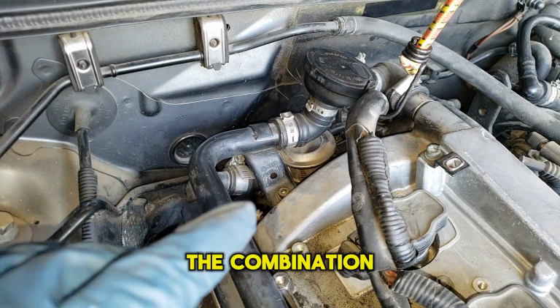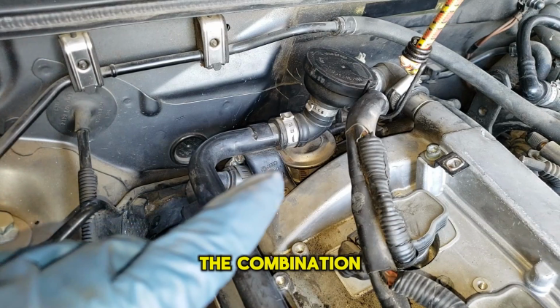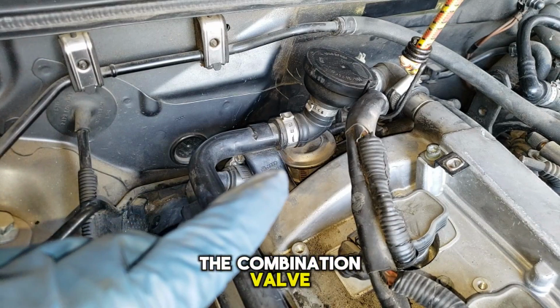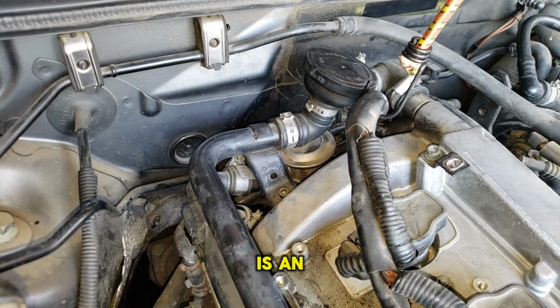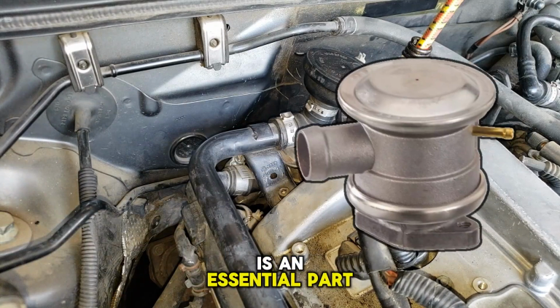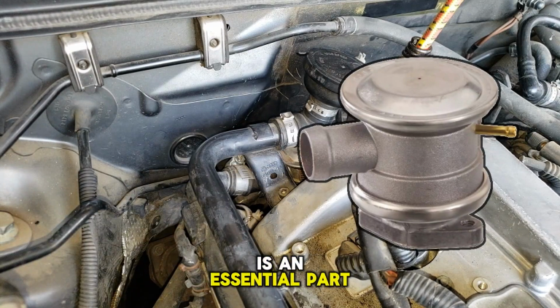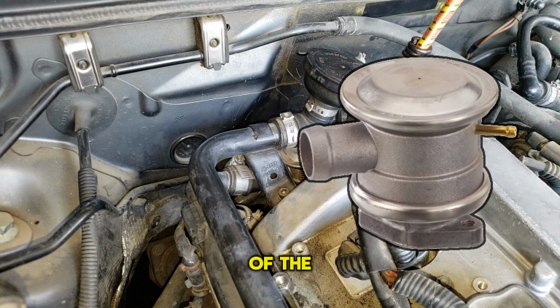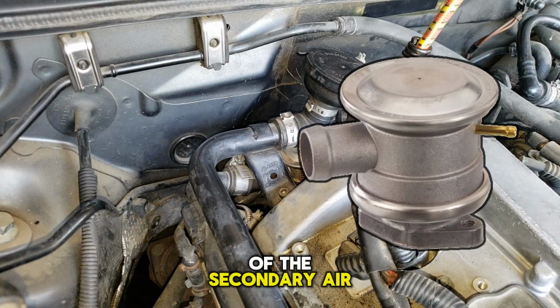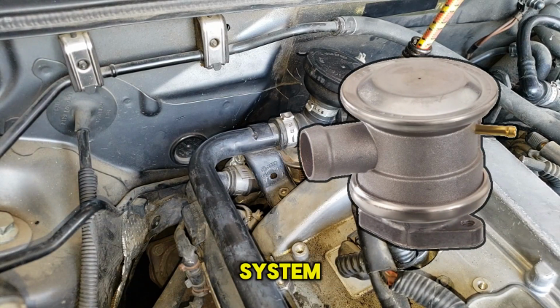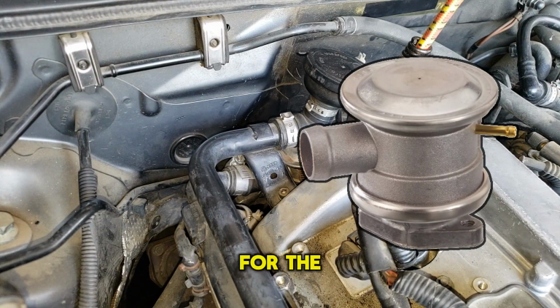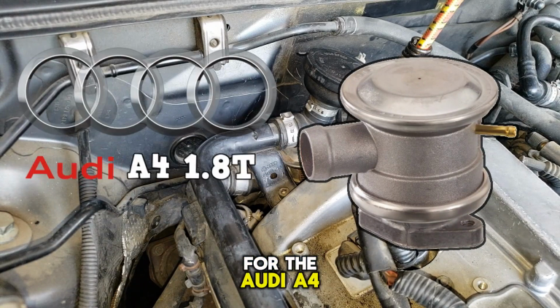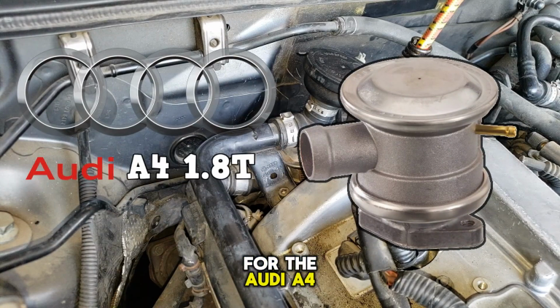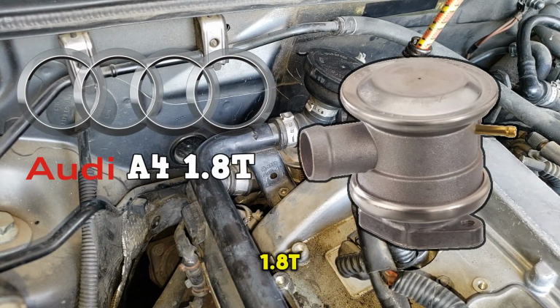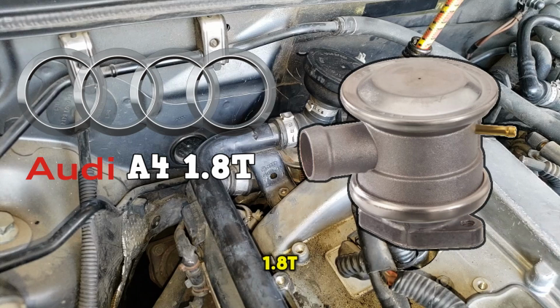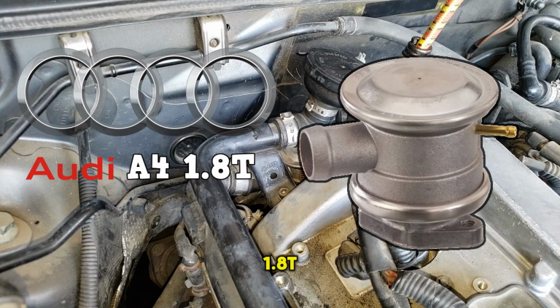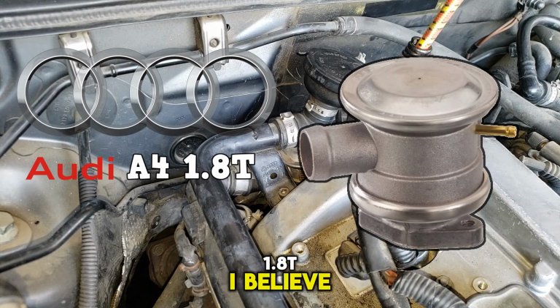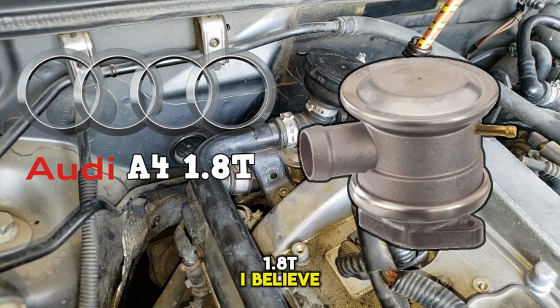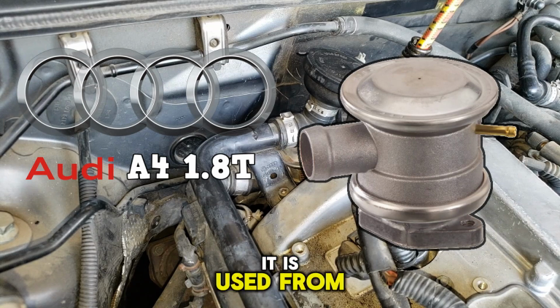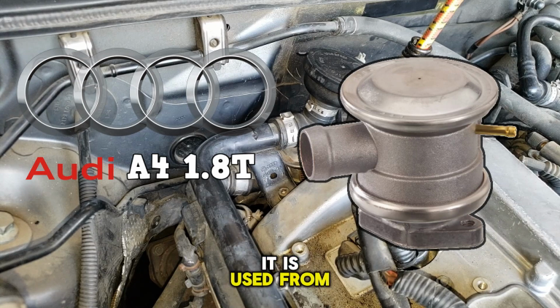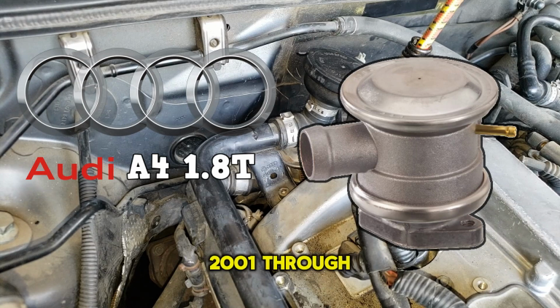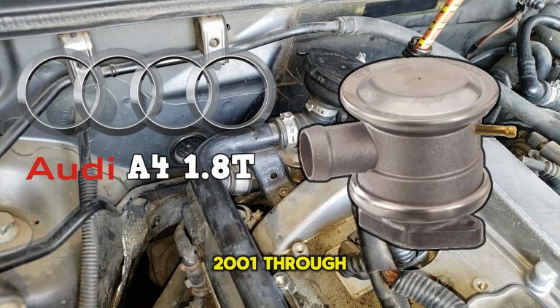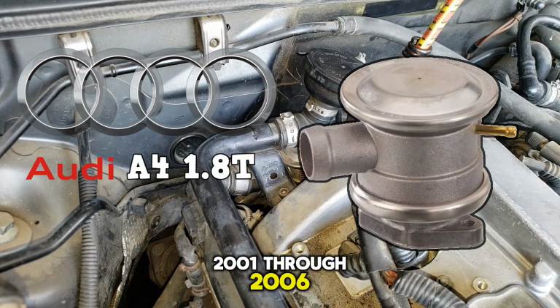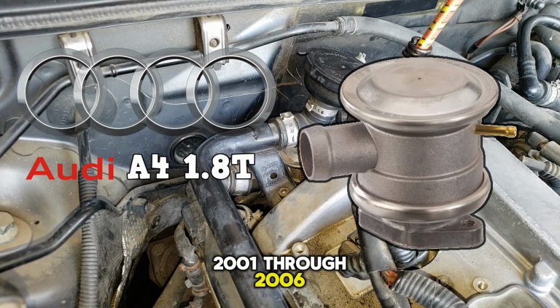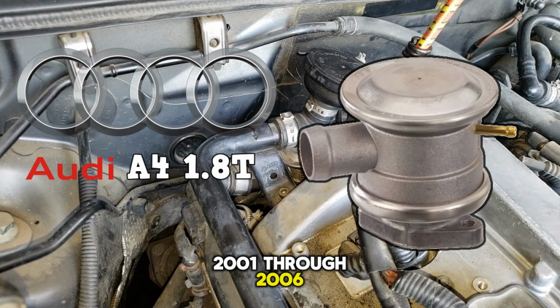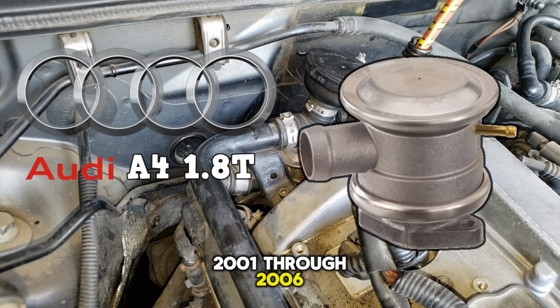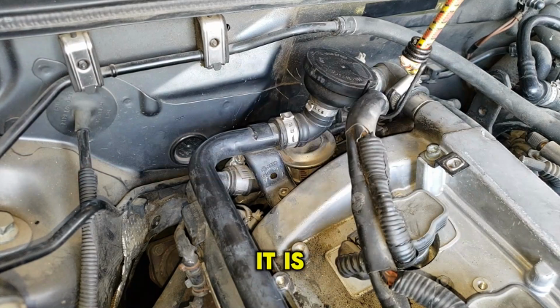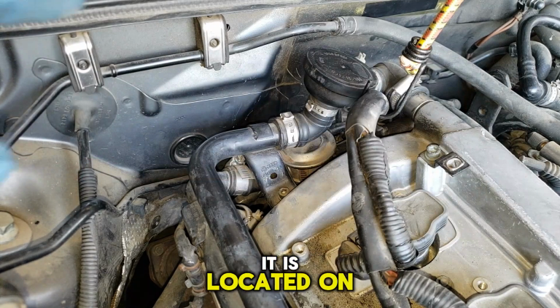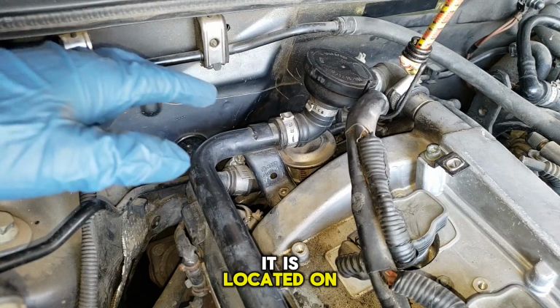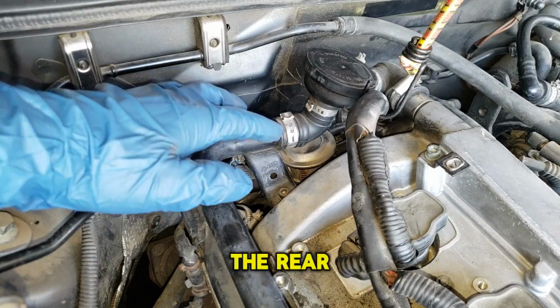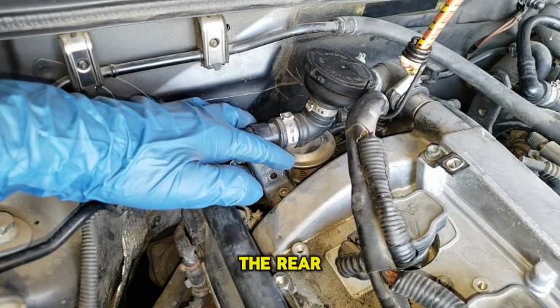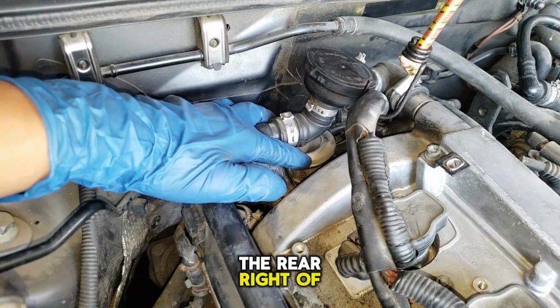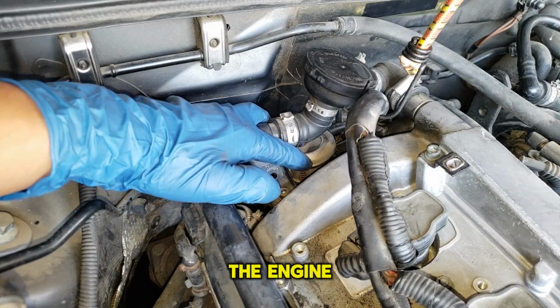The combination valve is an essential part of the secondary air system for the Audi A4 1.8T. I believe it is used from 2001 through 2006. It is located on the rear right of the engine.